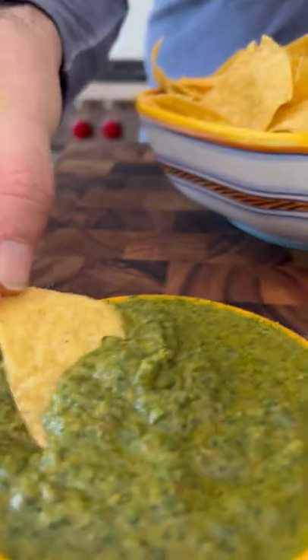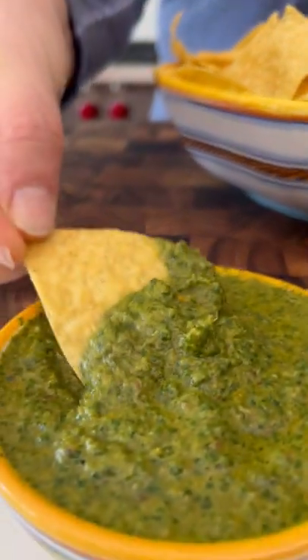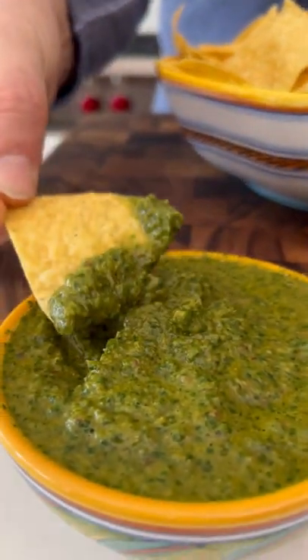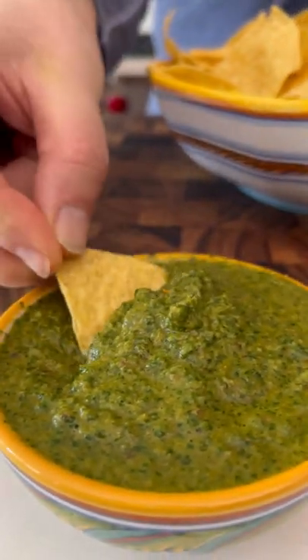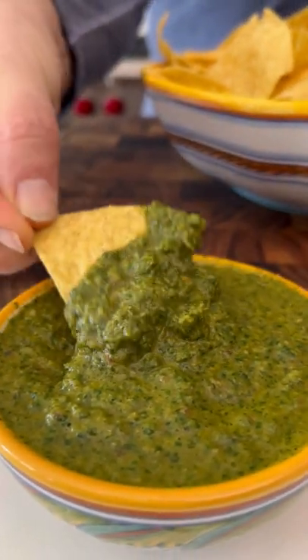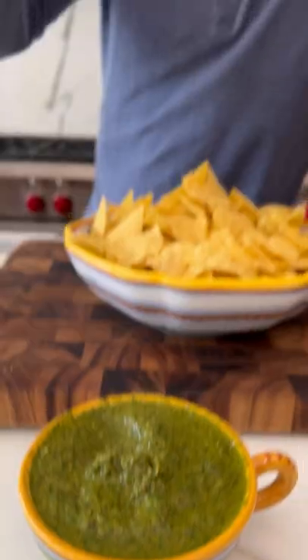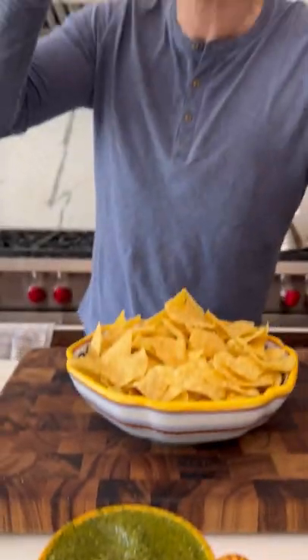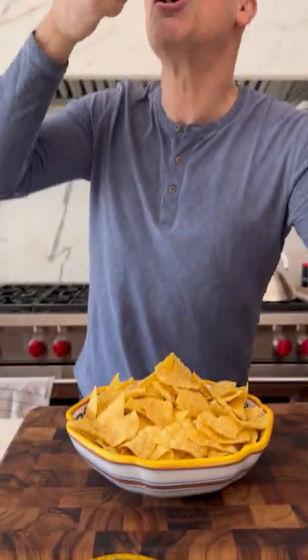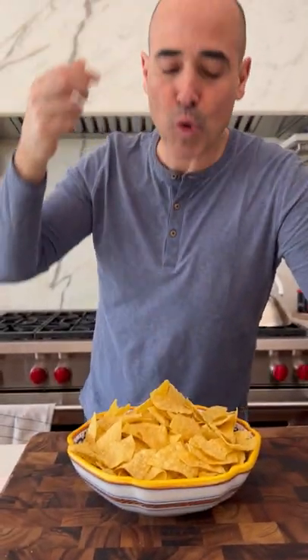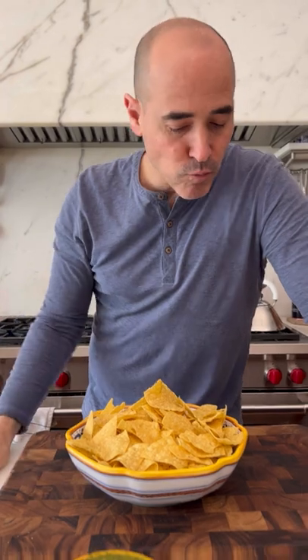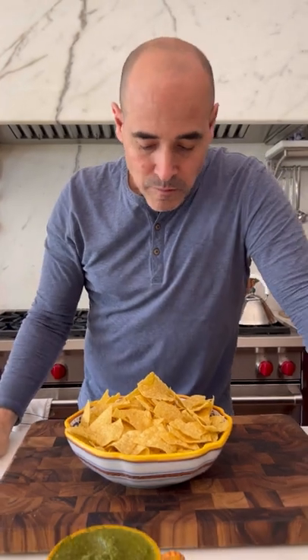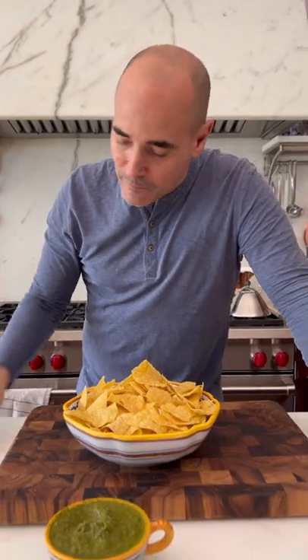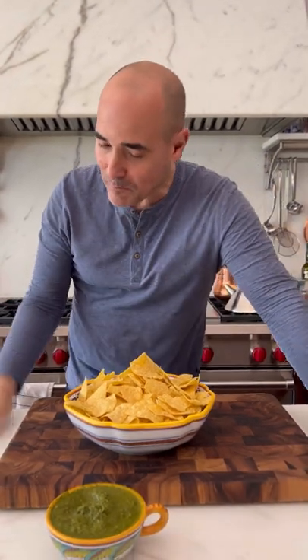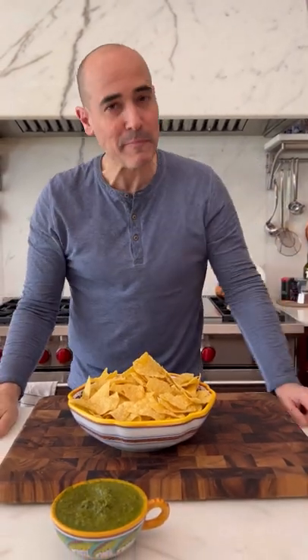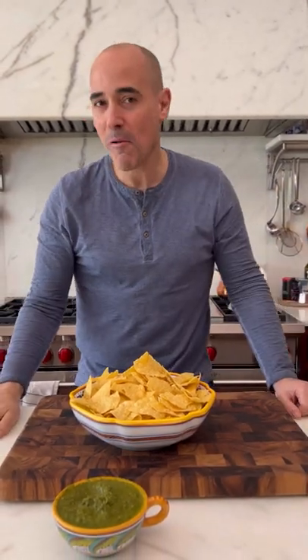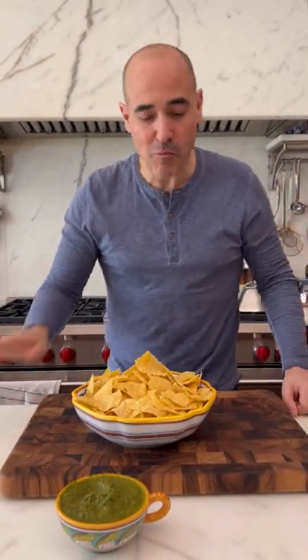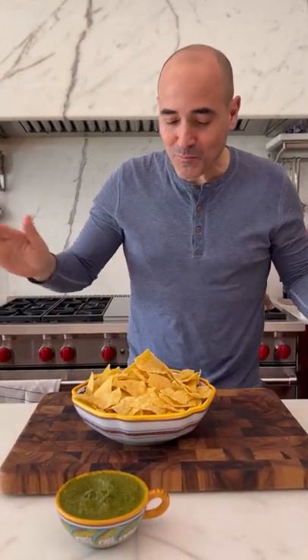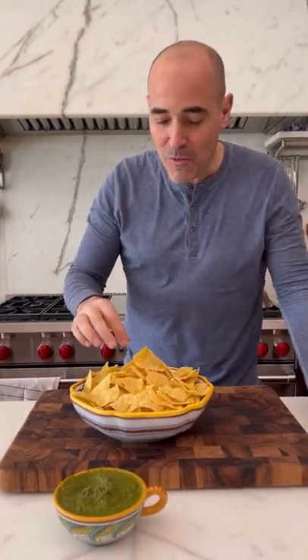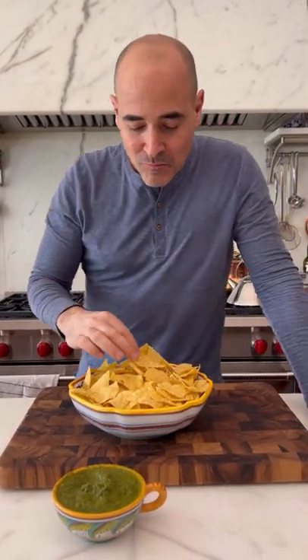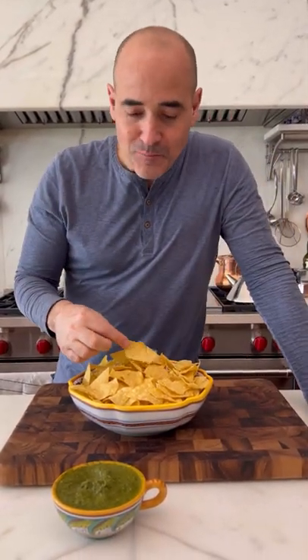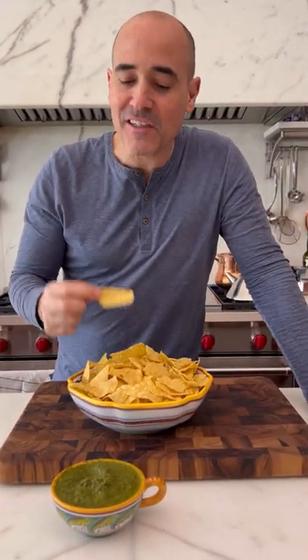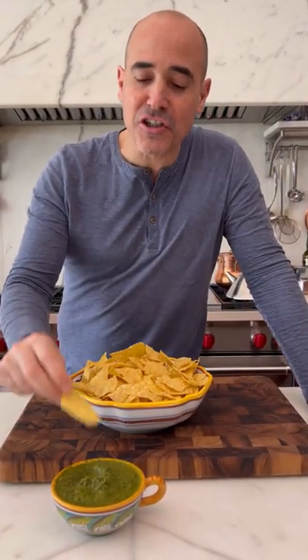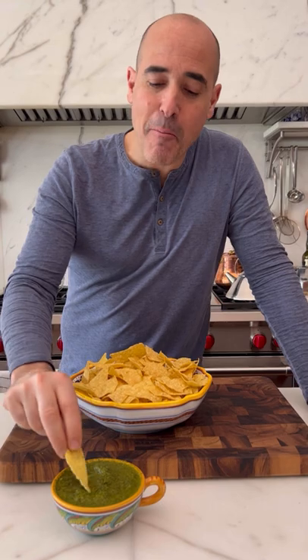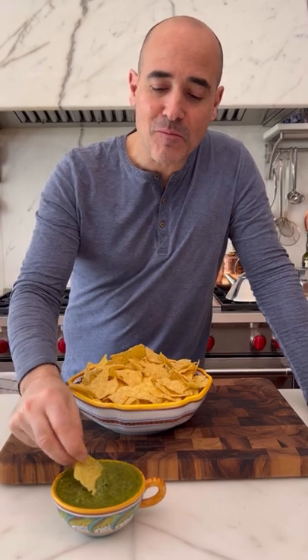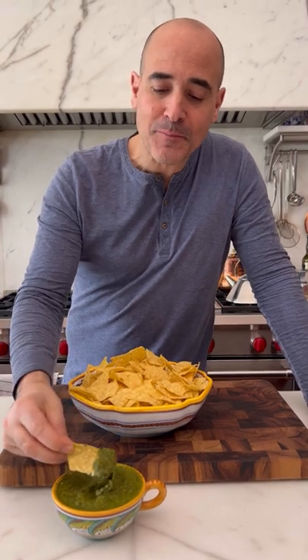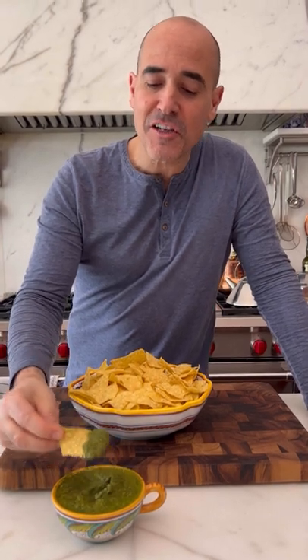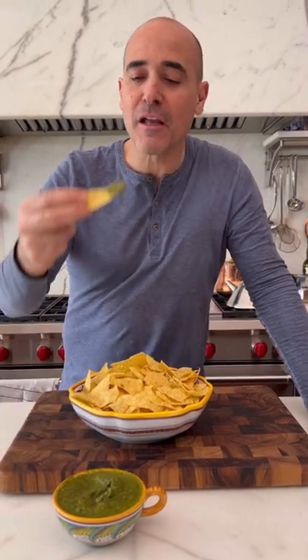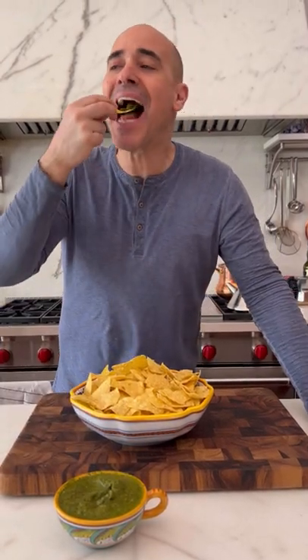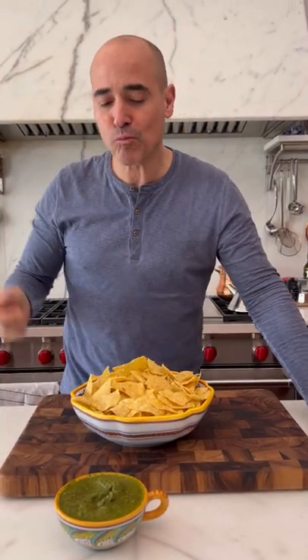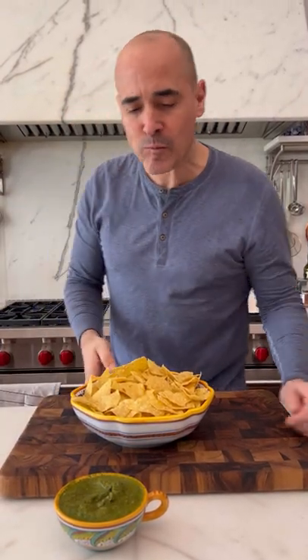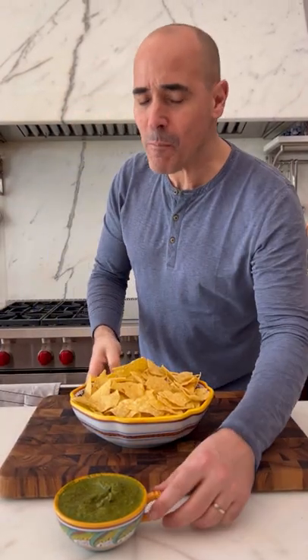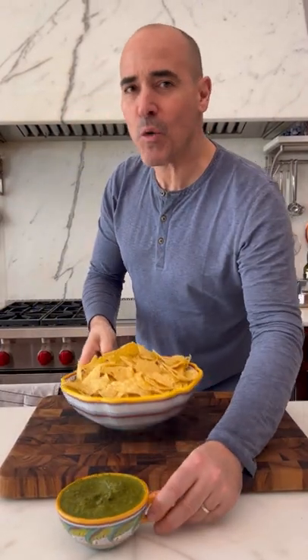With corn chips — ooh, next level. Never steered you wrong. Give it a try, I promise. It makes eating chips seem healthy. Wow.